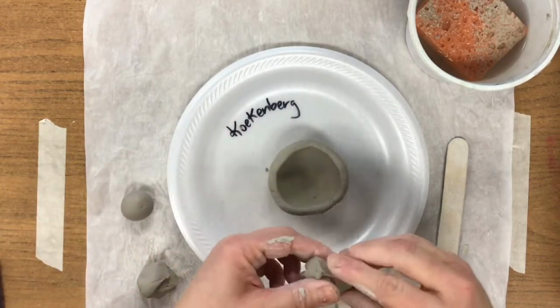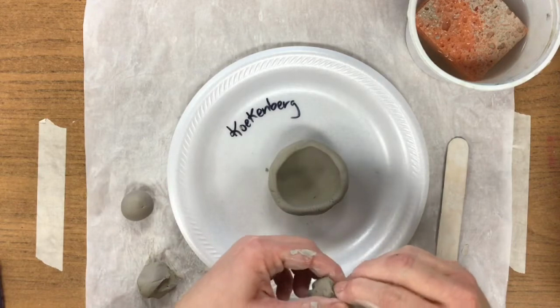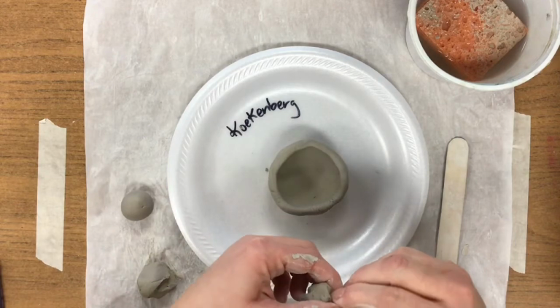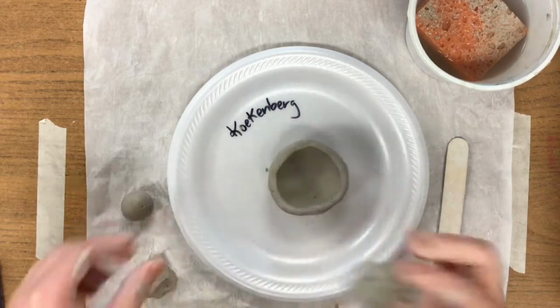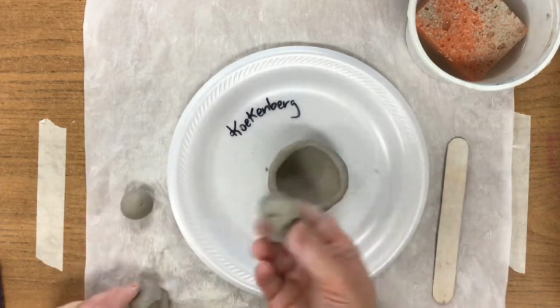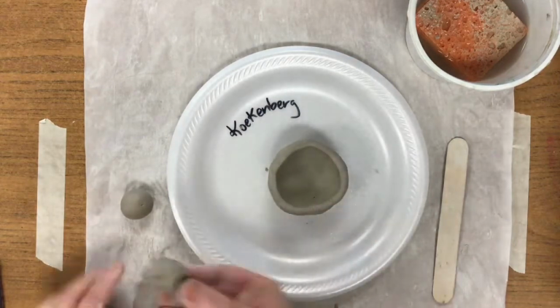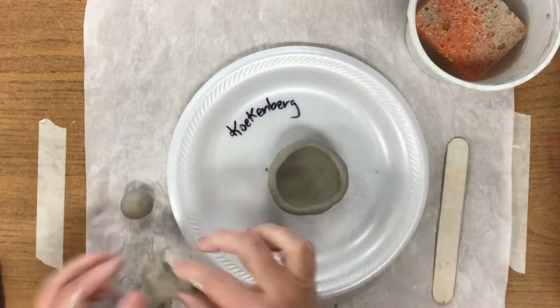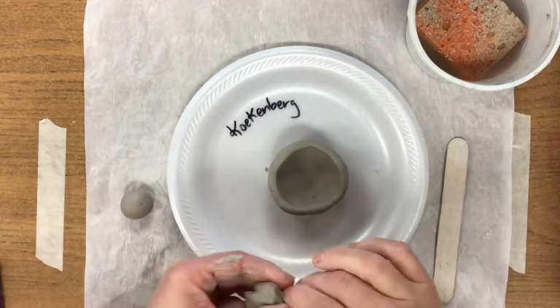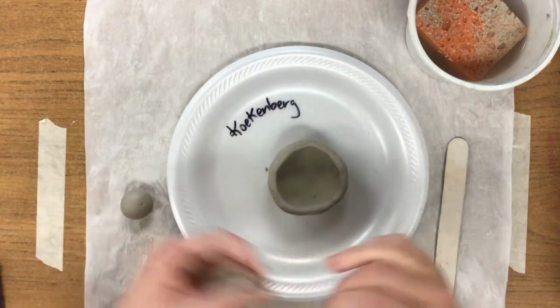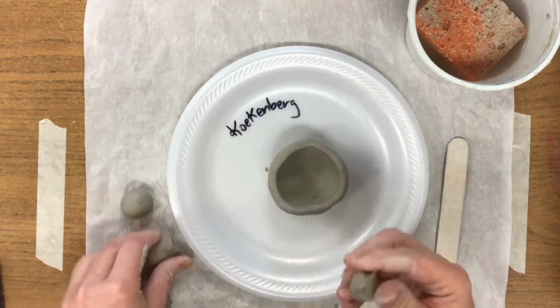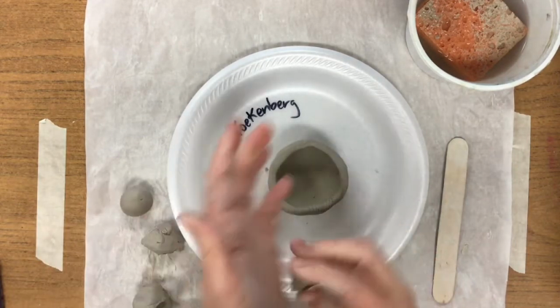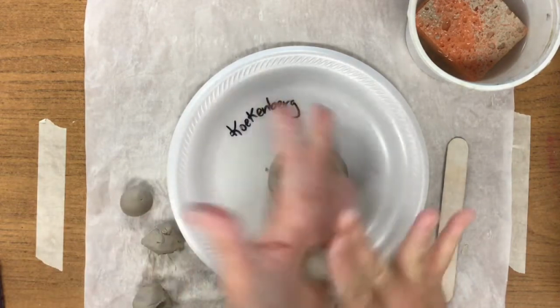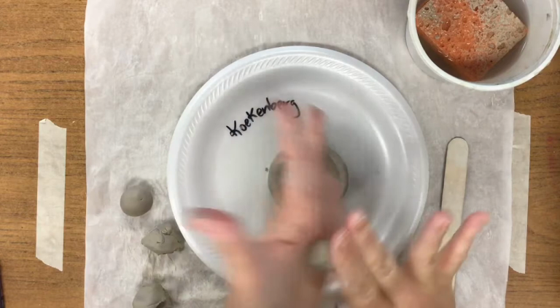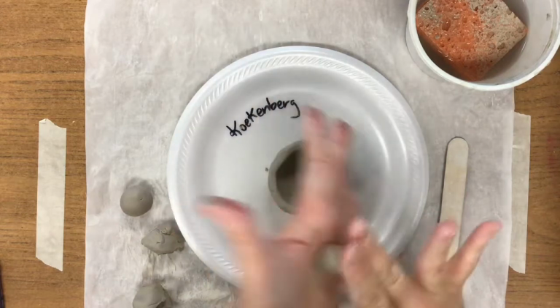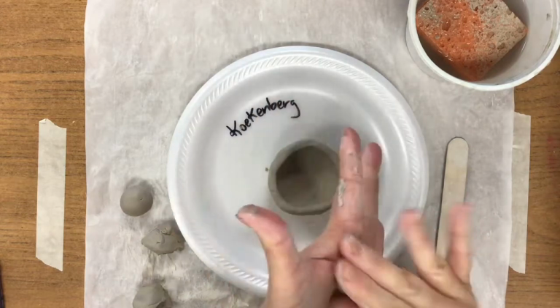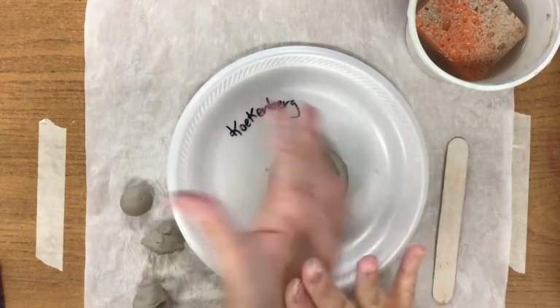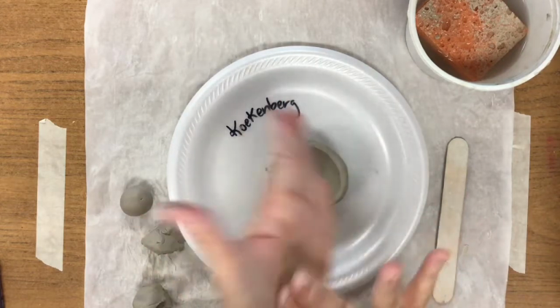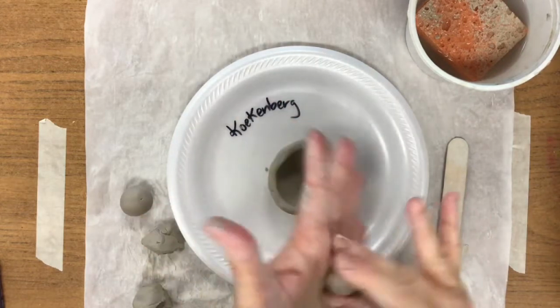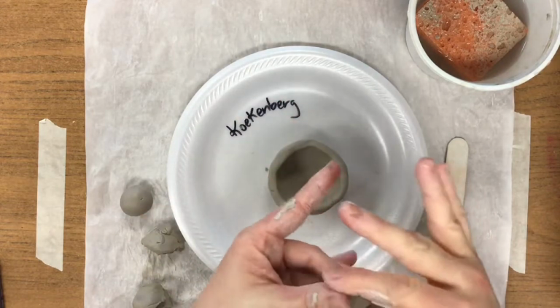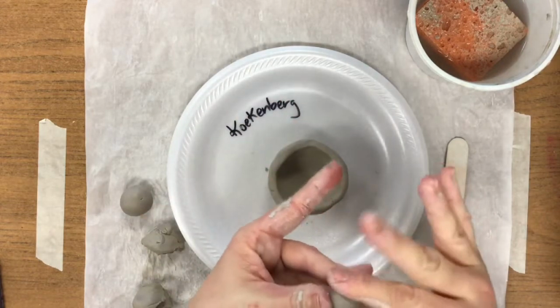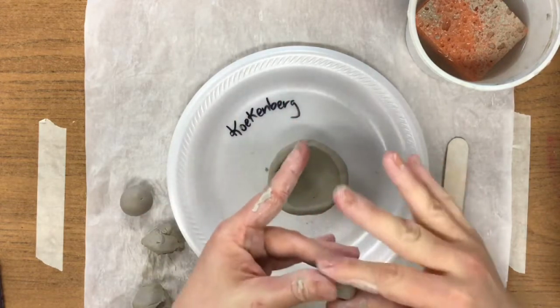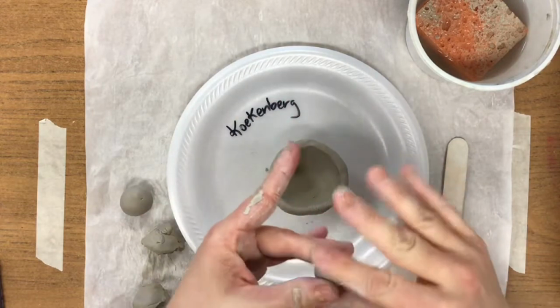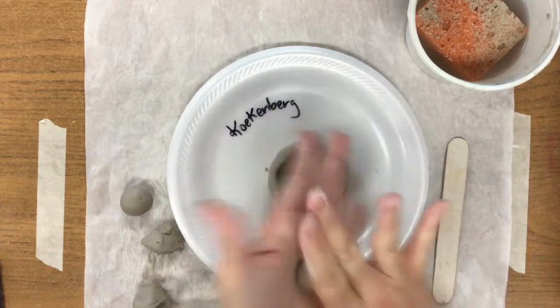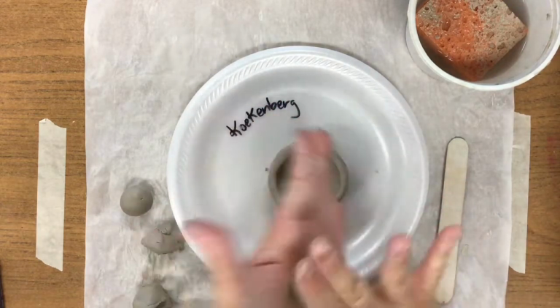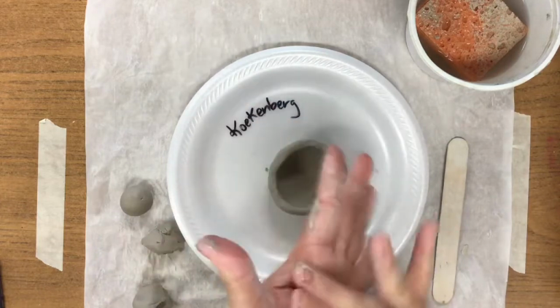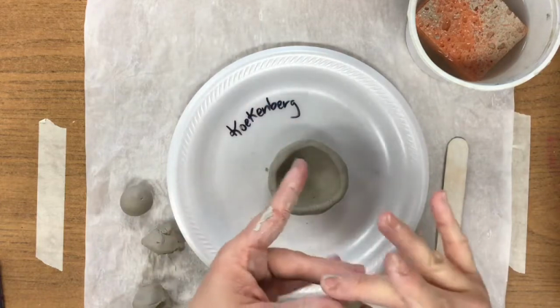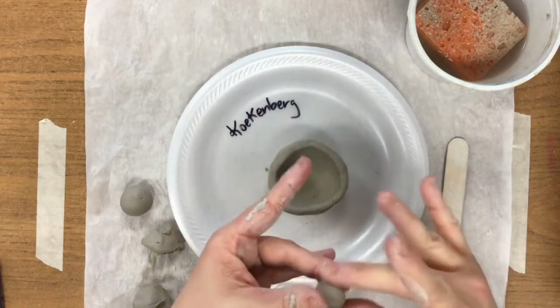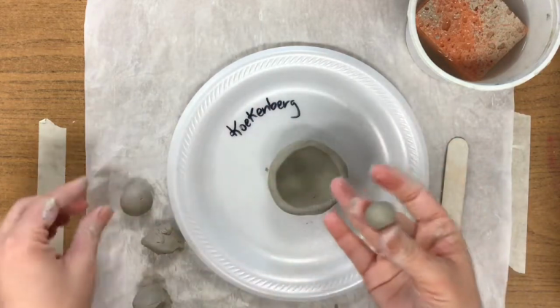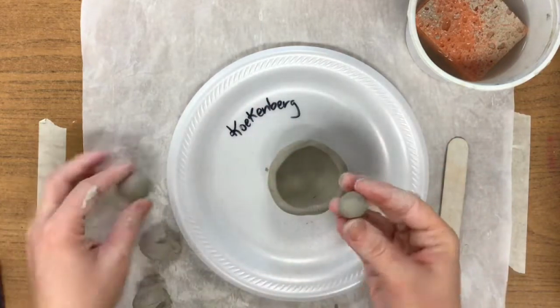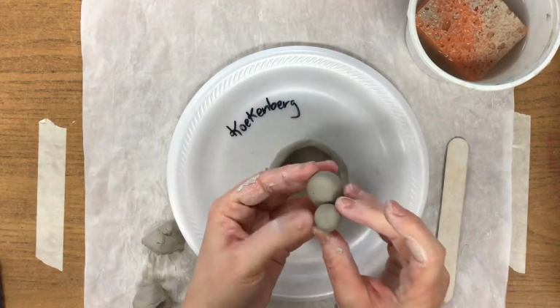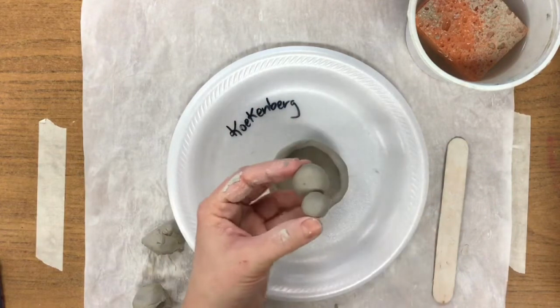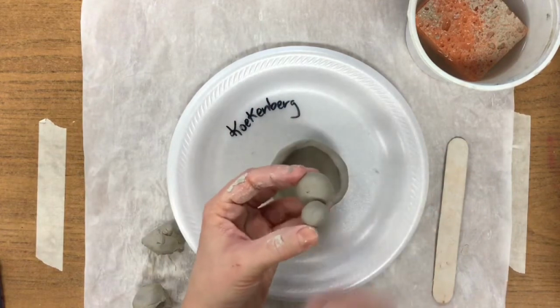Panda bears have little muzzles that pop out. So I'm taking another section from another ball. Again using our hands, pinching the ball, rolling the ball. Now I have a smaller ball — that's about the right size for the muzzle.